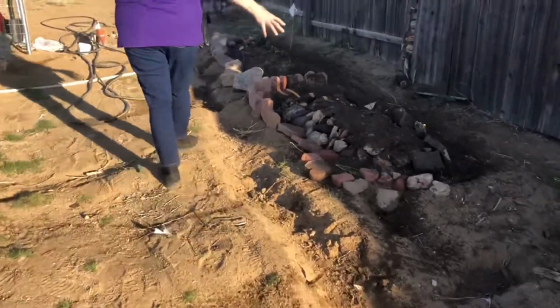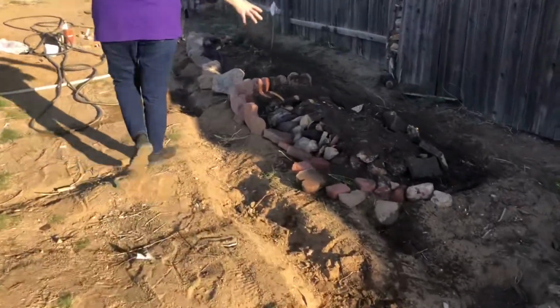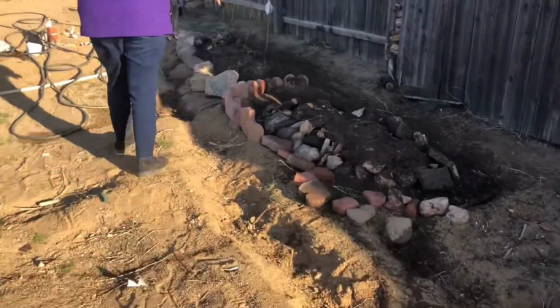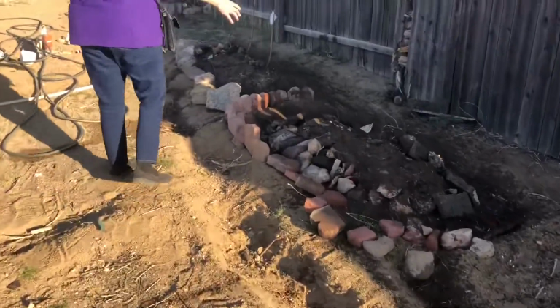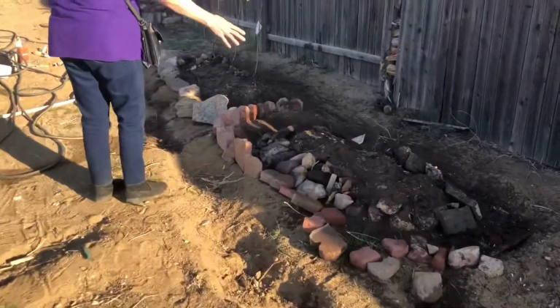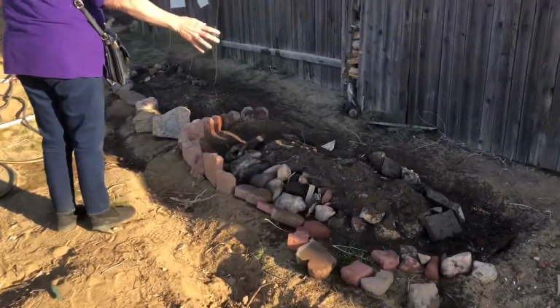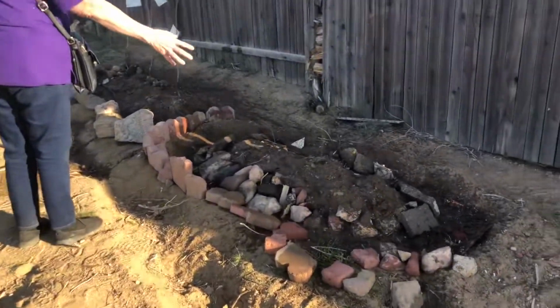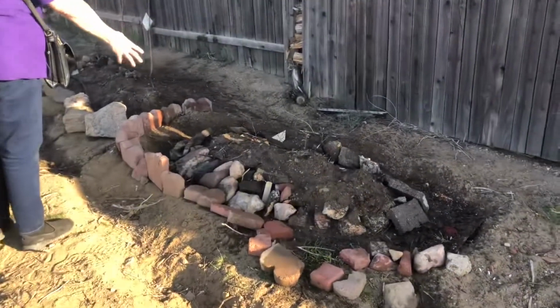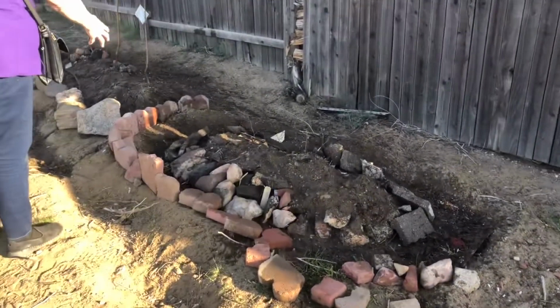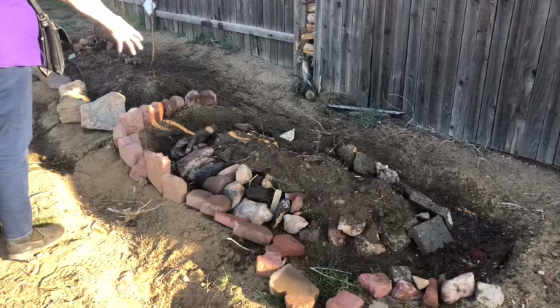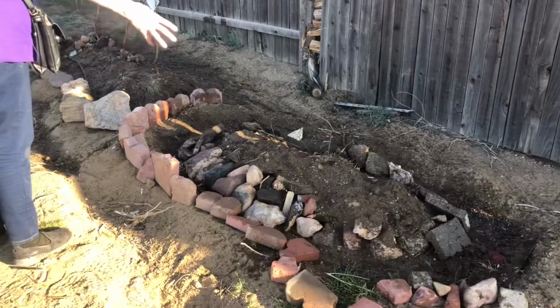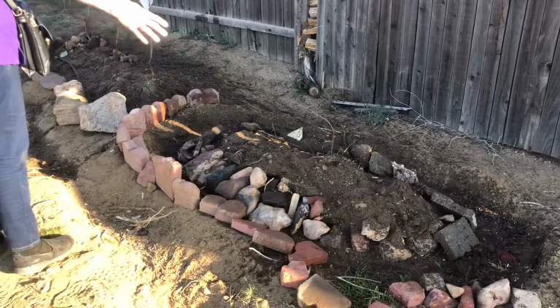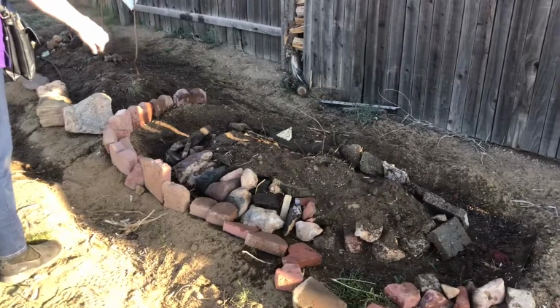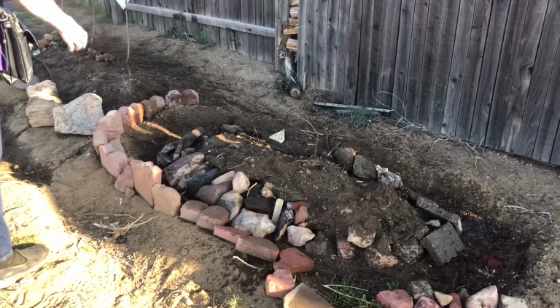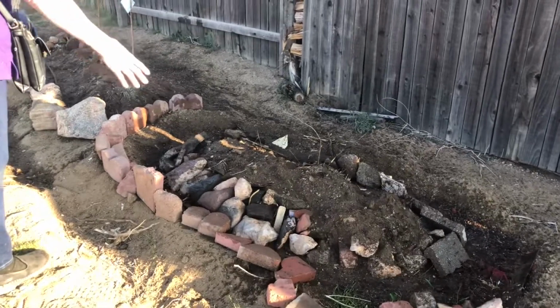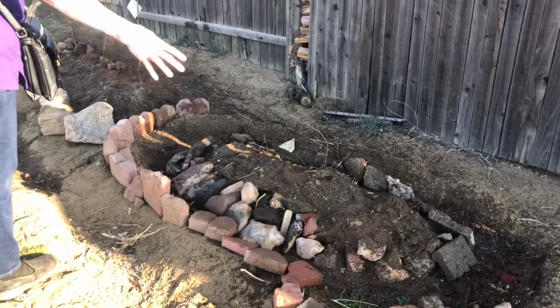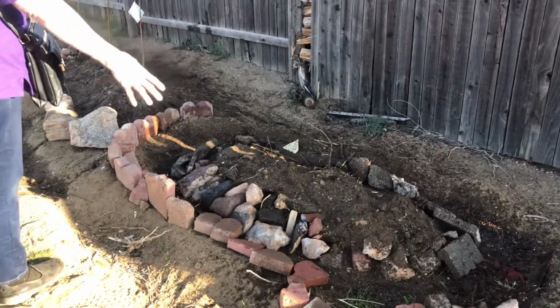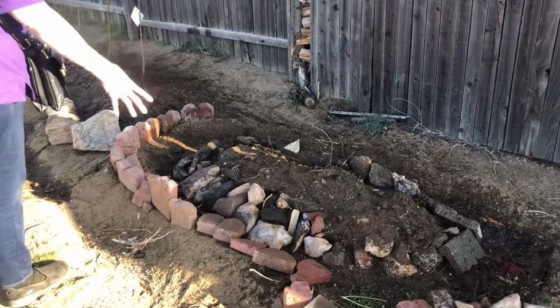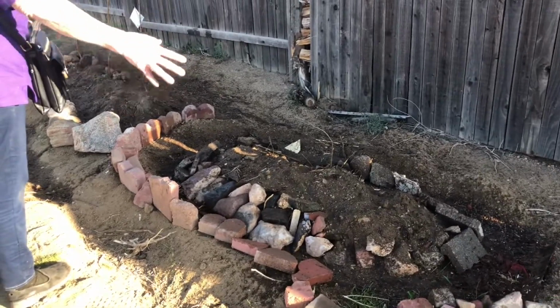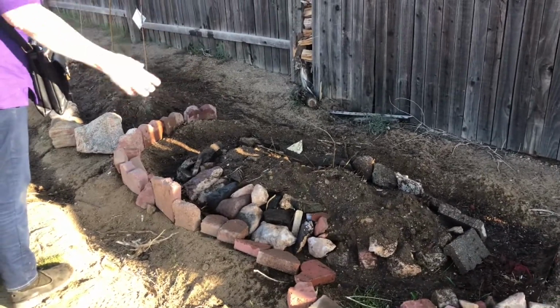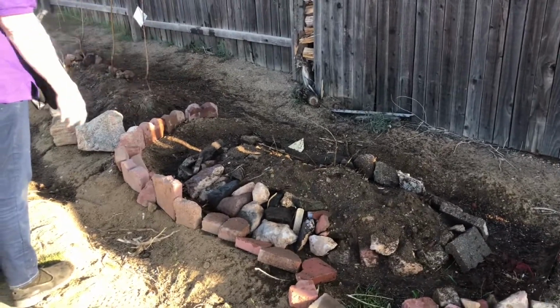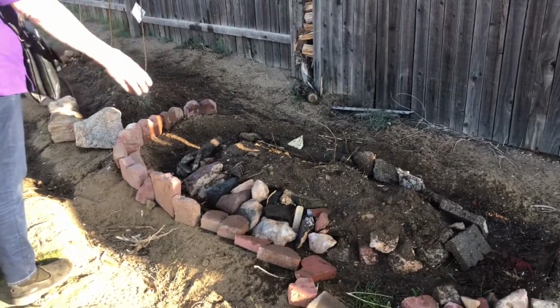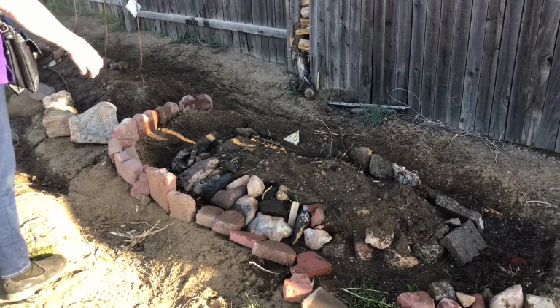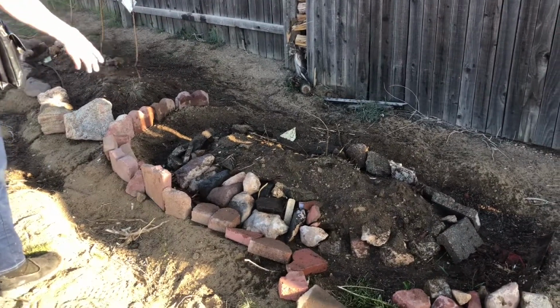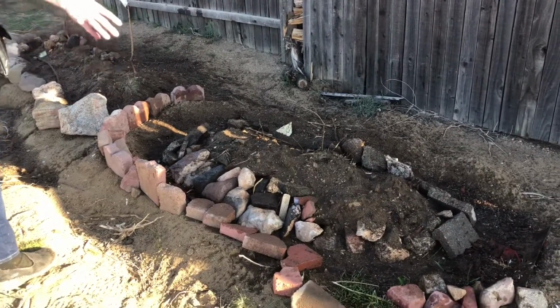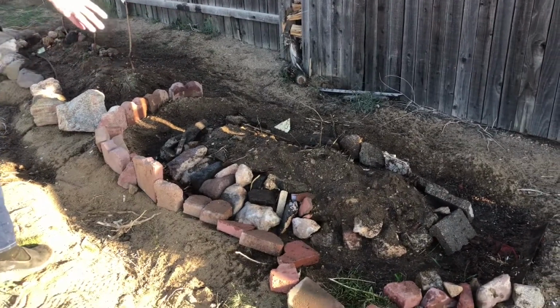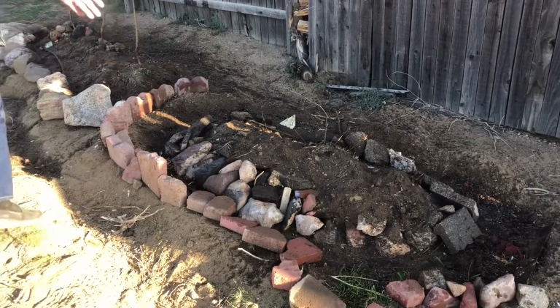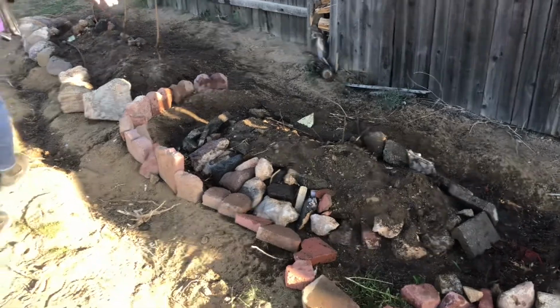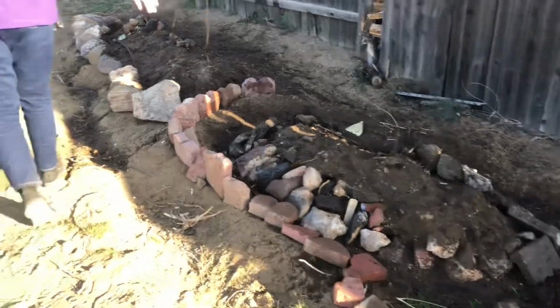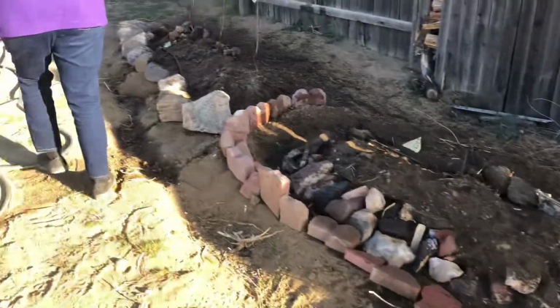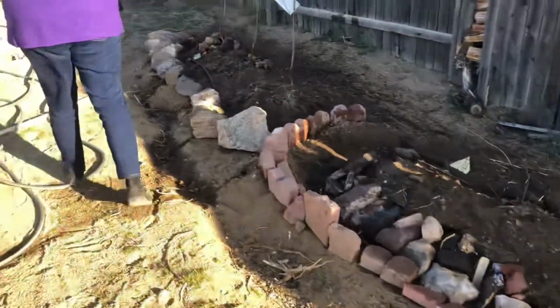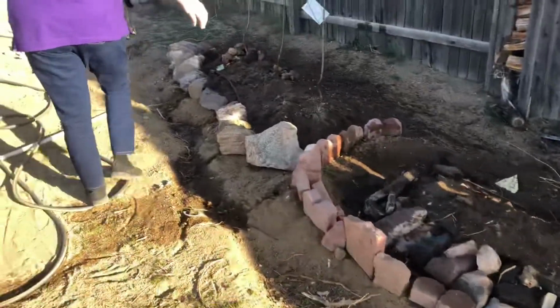Over here I've got some blackberries and I'm trying to do the moat-like thing. The wind knocked over some of my bricks, but it's a work in progress.